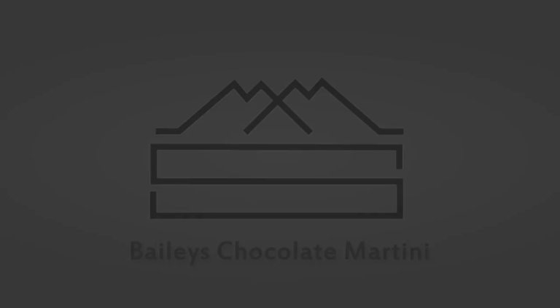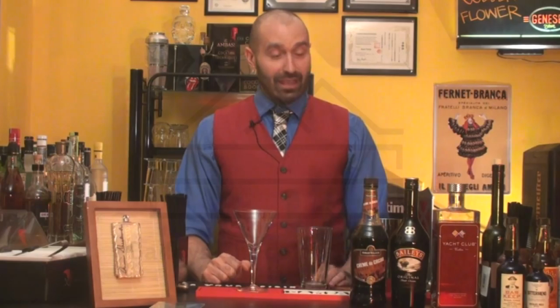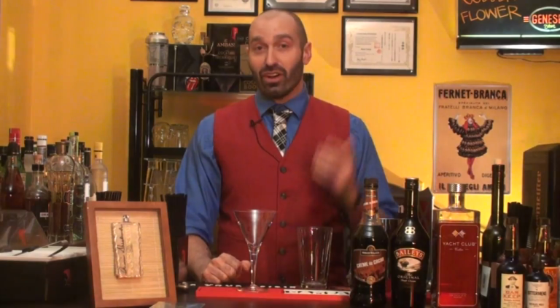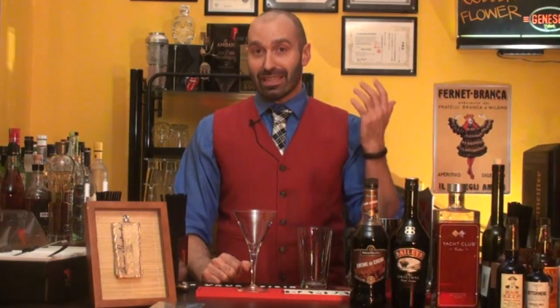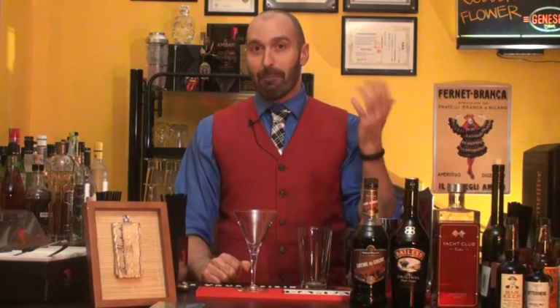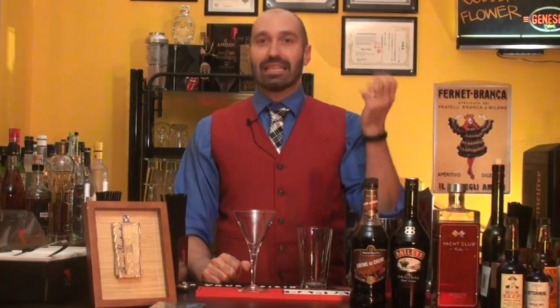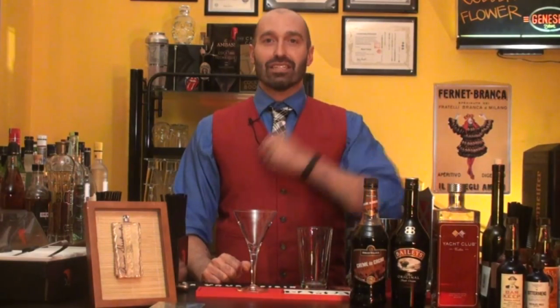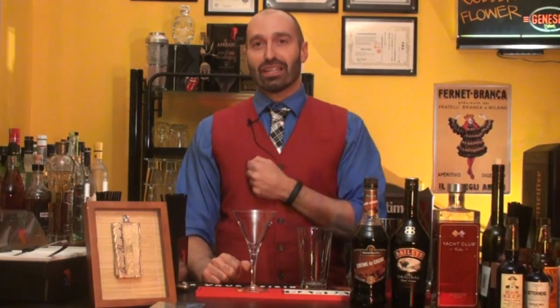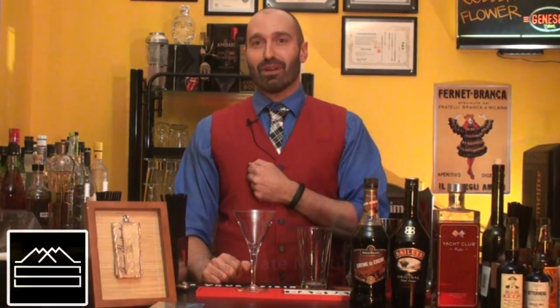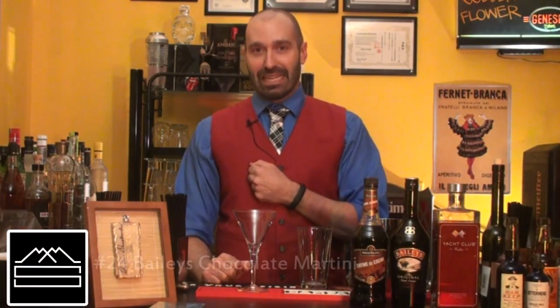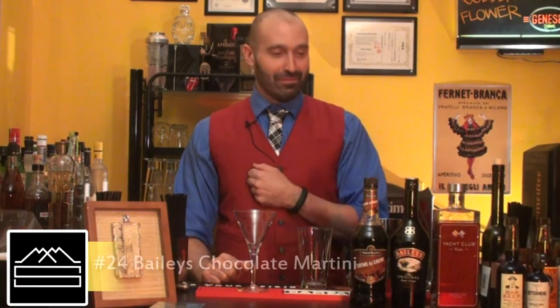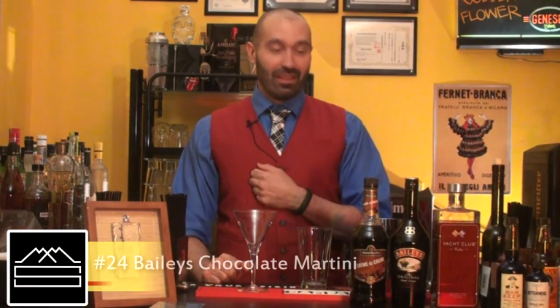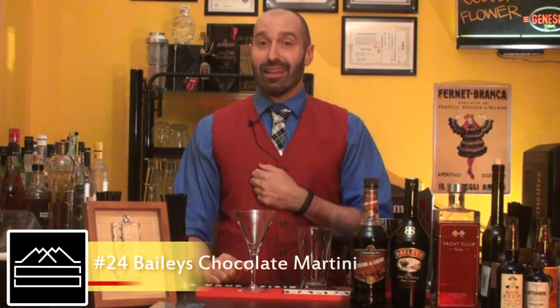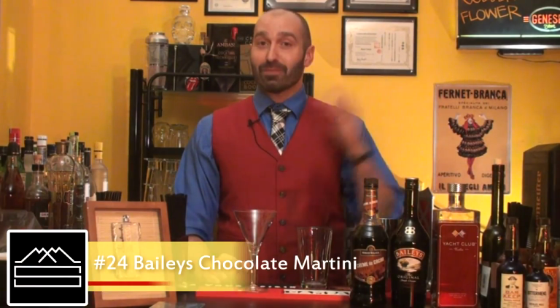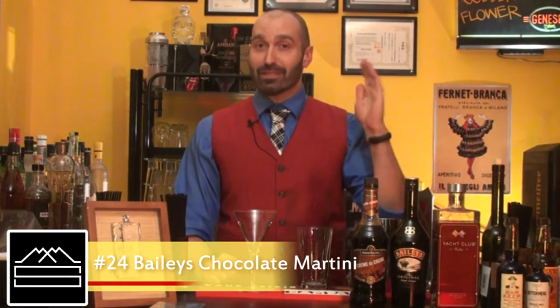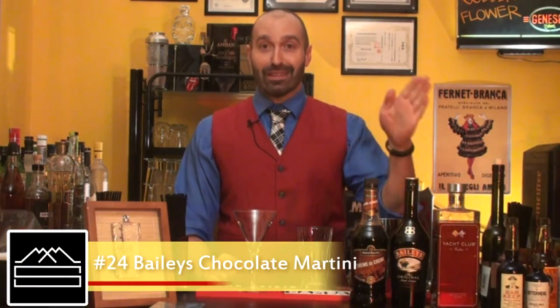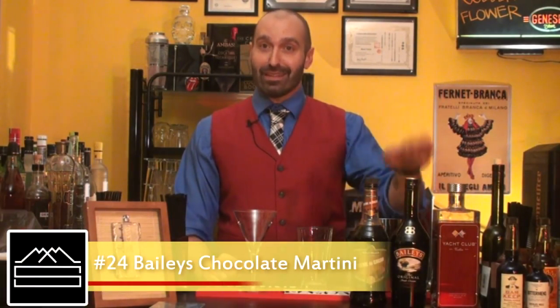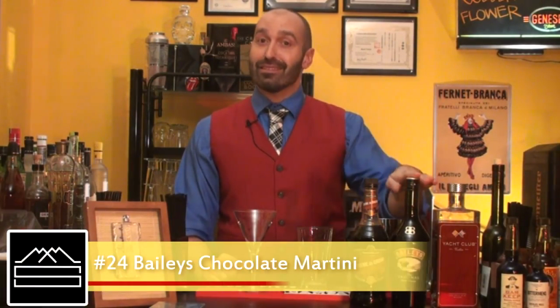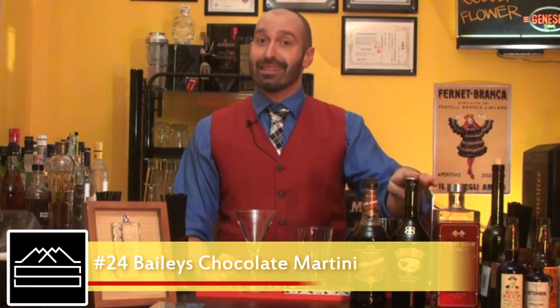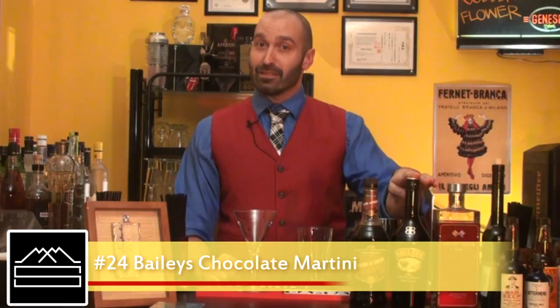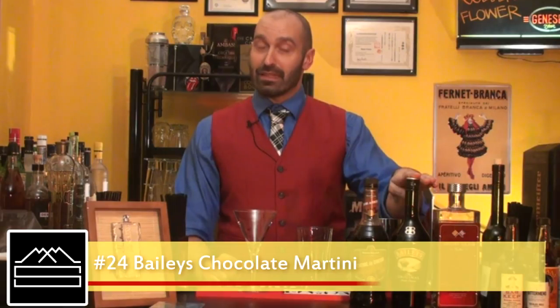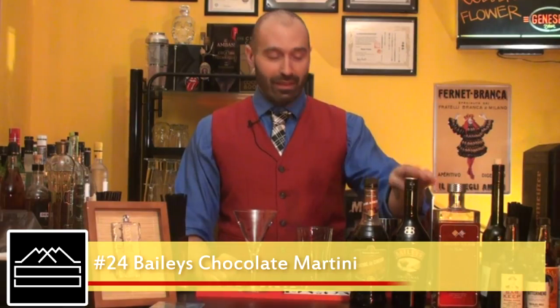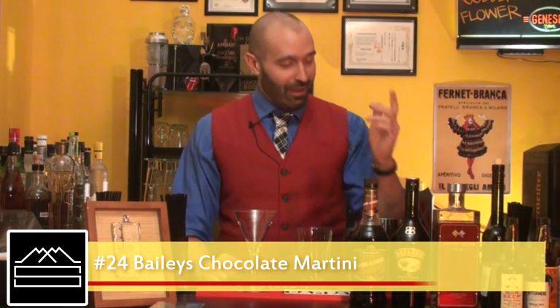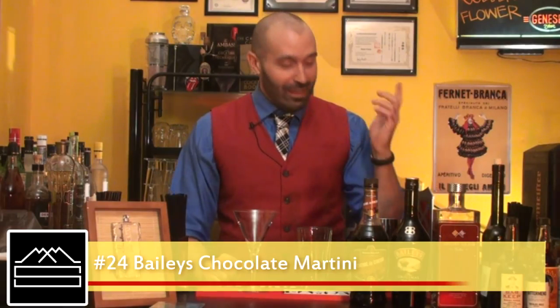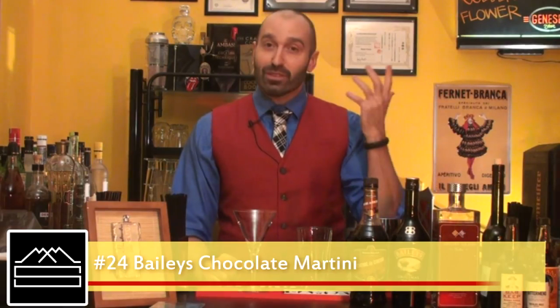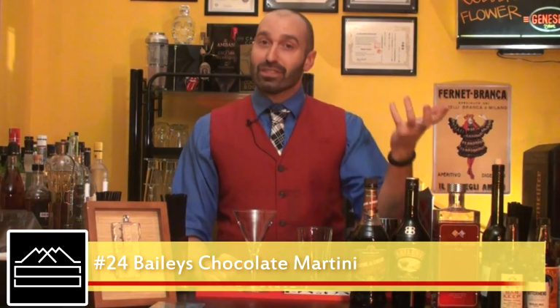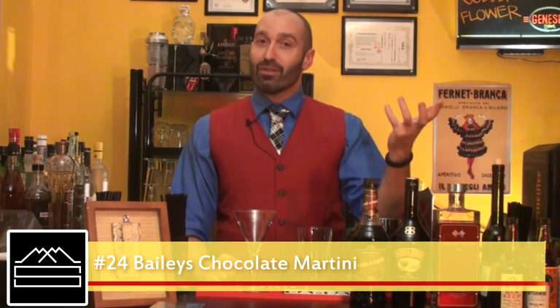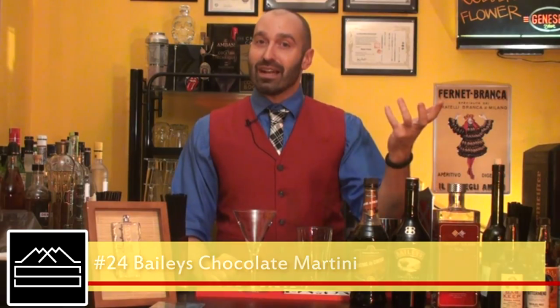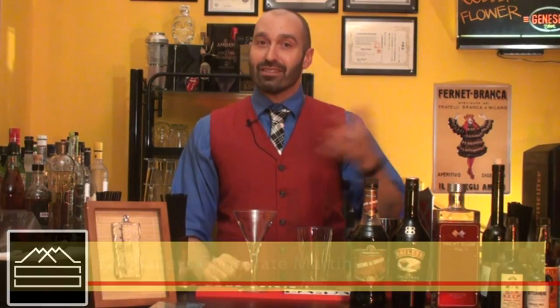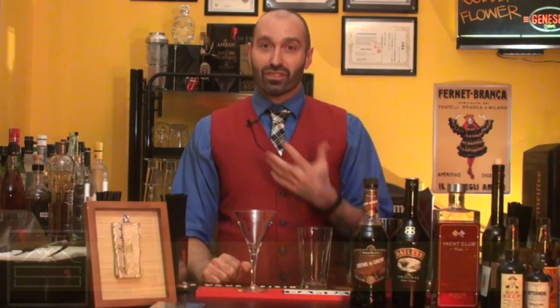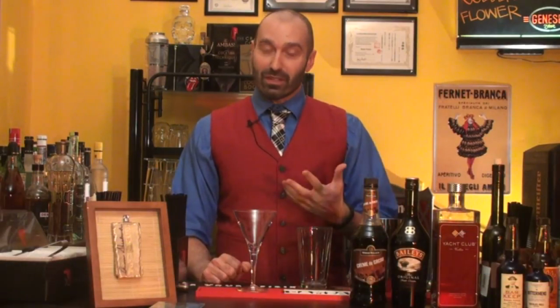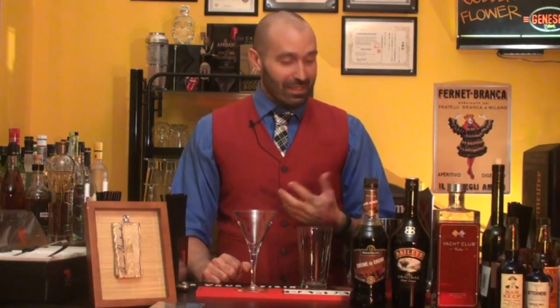It's called the Bailey's Chocolate Martini, and surprise surprise, it contains Bailey's. It's a pretty straightforward cocktail with just three ingredients.